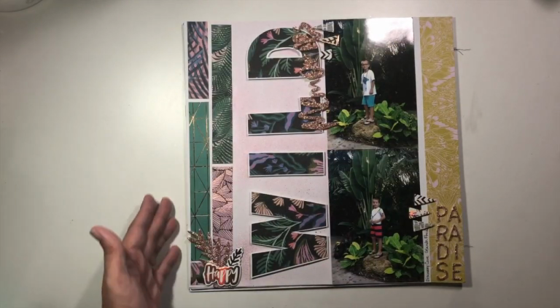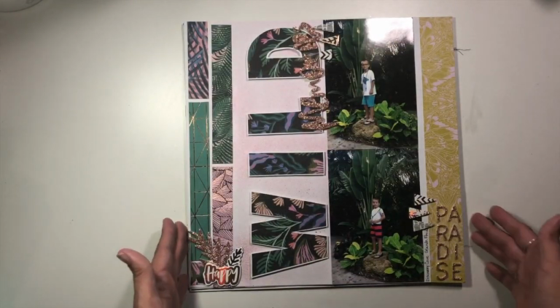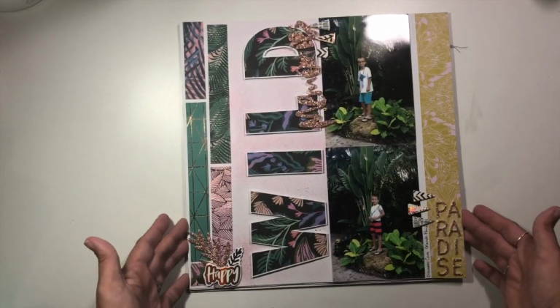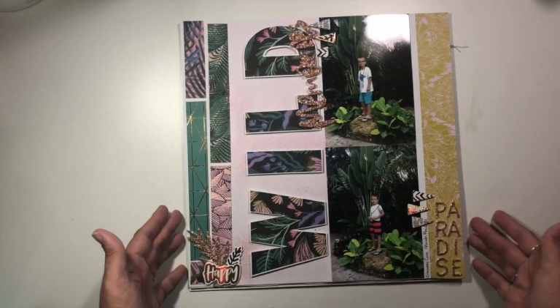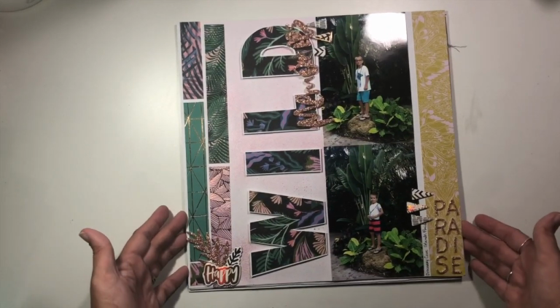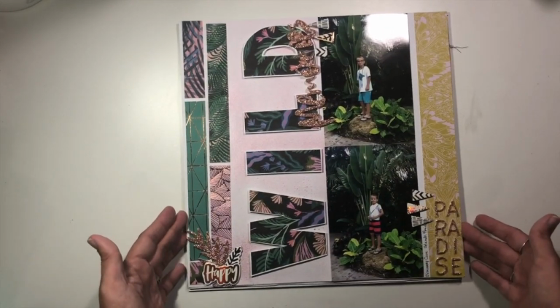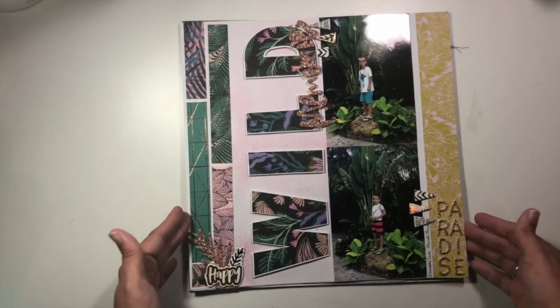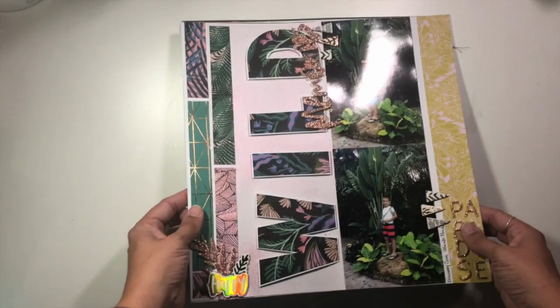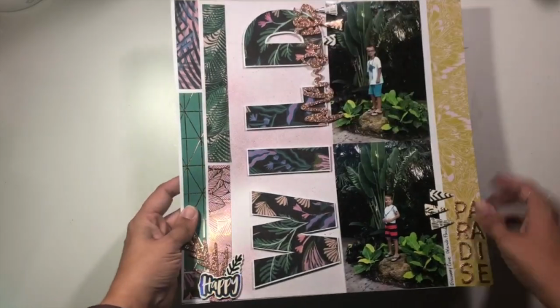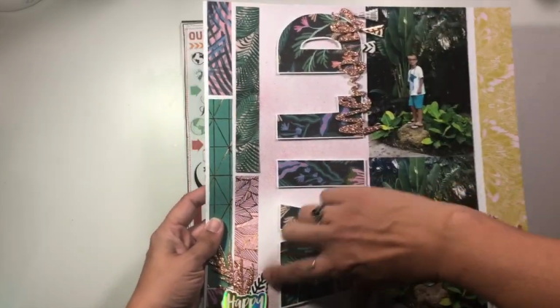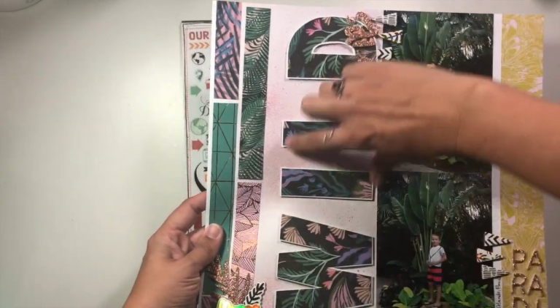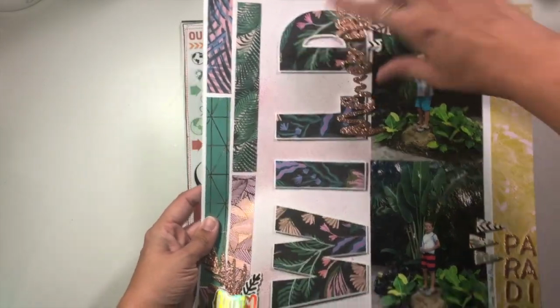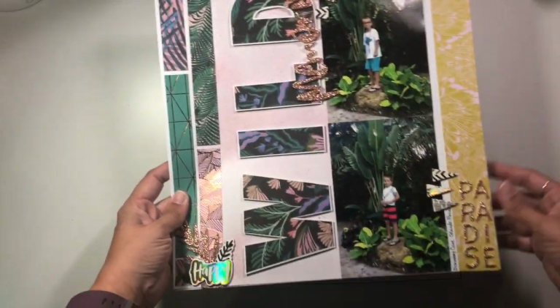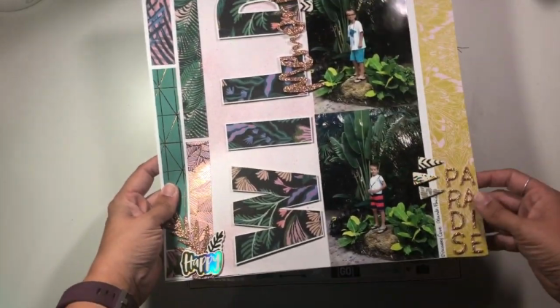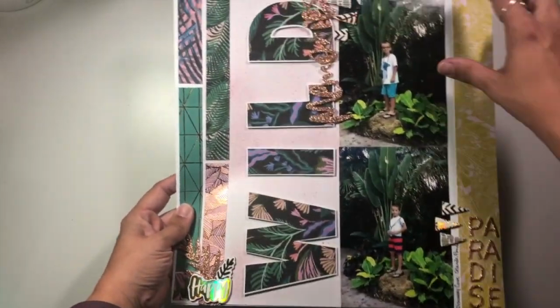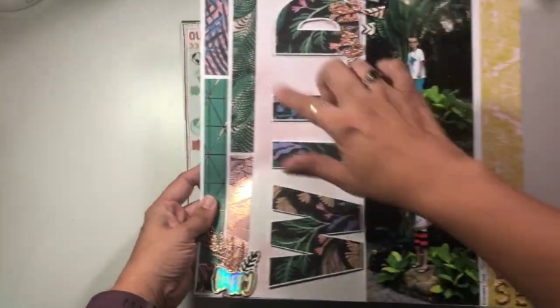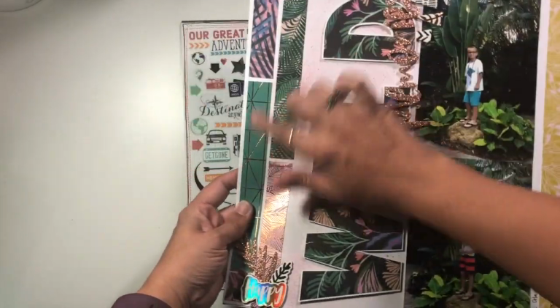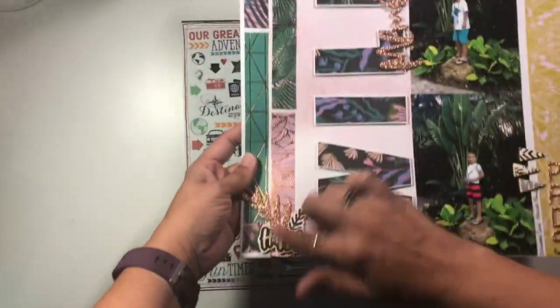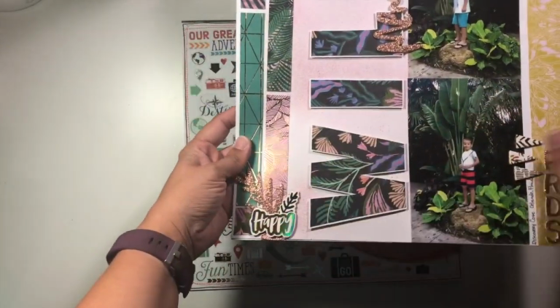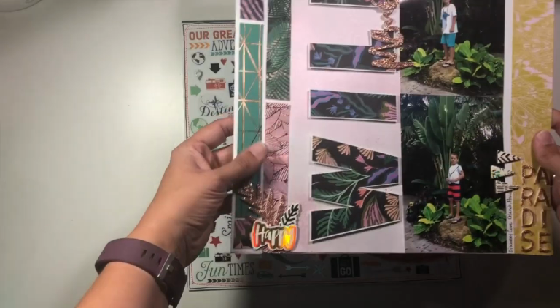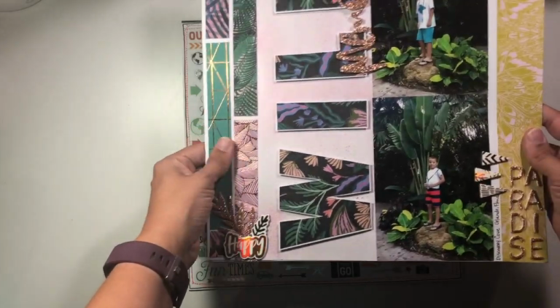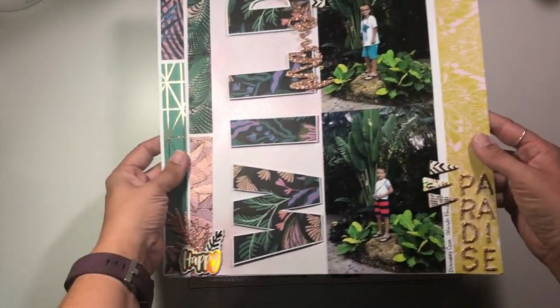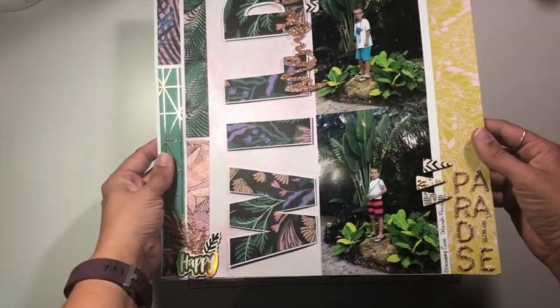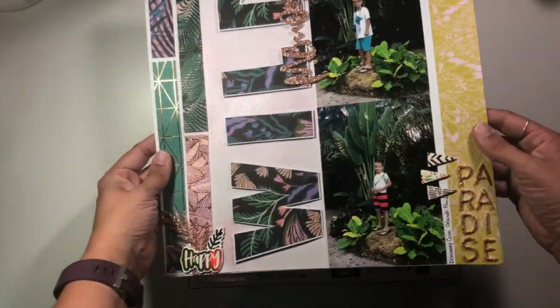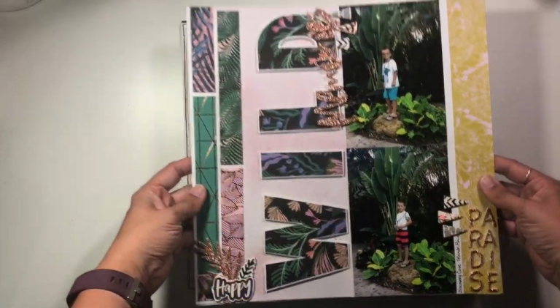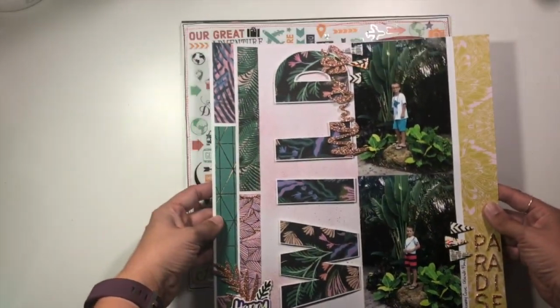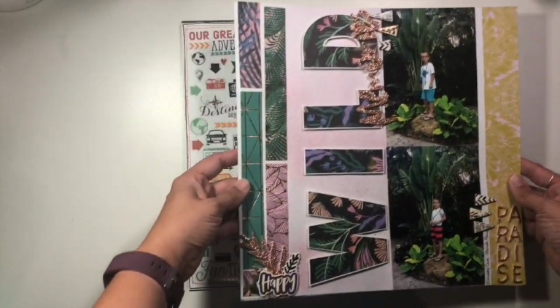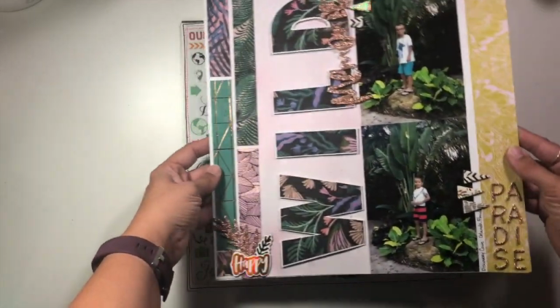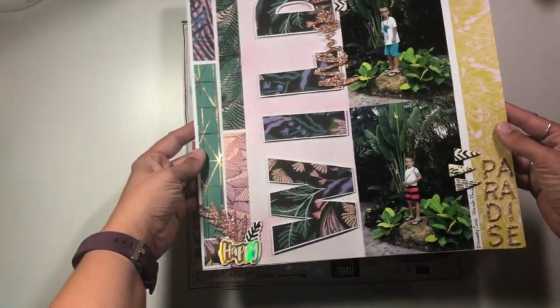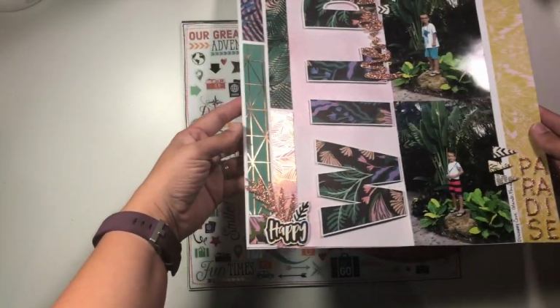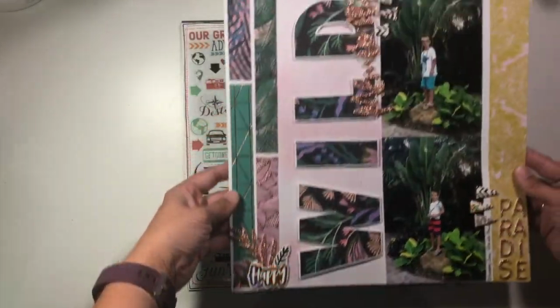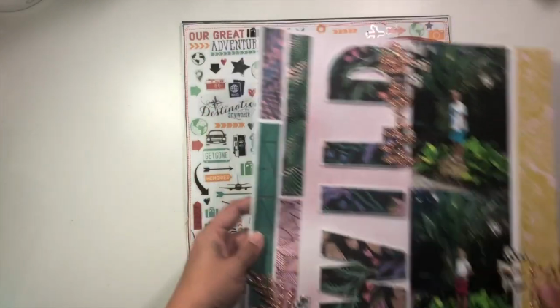This one was also for Memory Lane scrapbook, working with that Wild Heart collection — just creating a huge title element and then using strips of patterned paper from that six by eight paper pad. Super fun, kind of a basic layout.